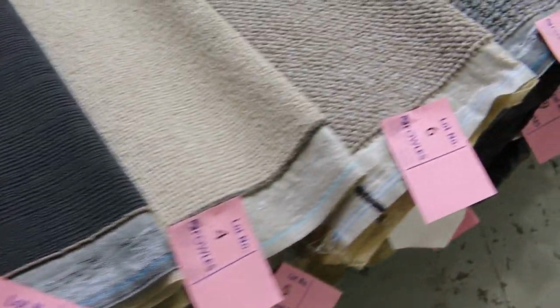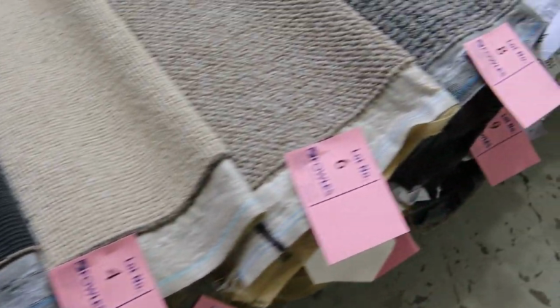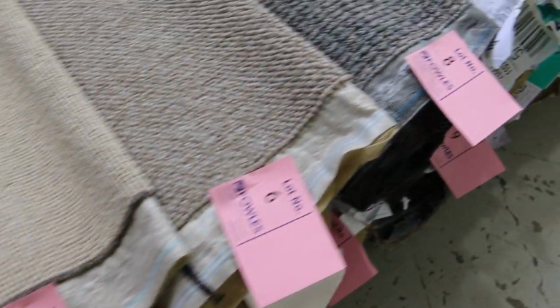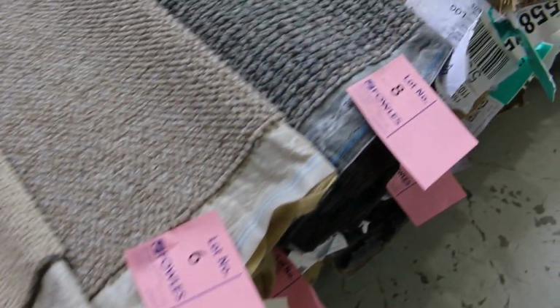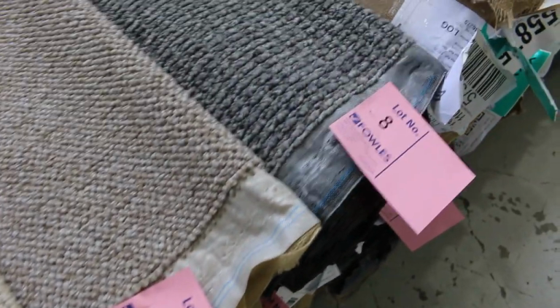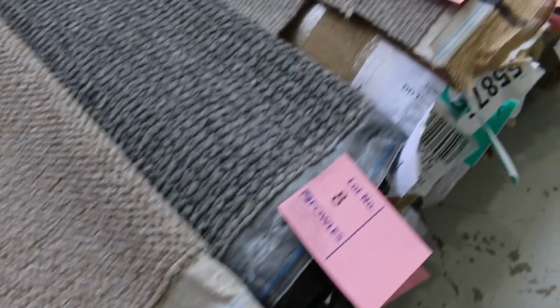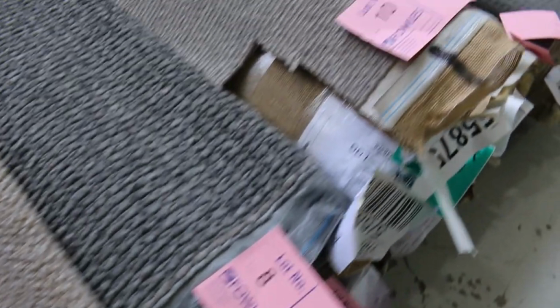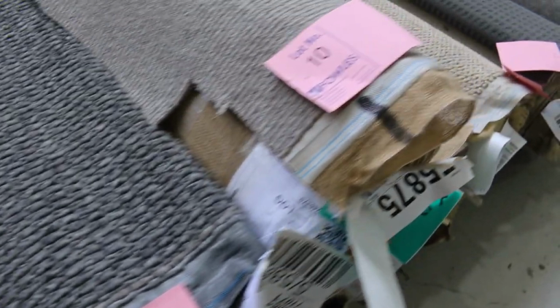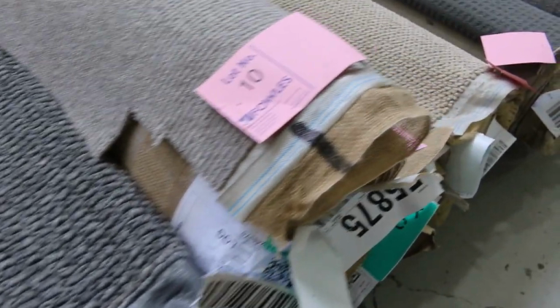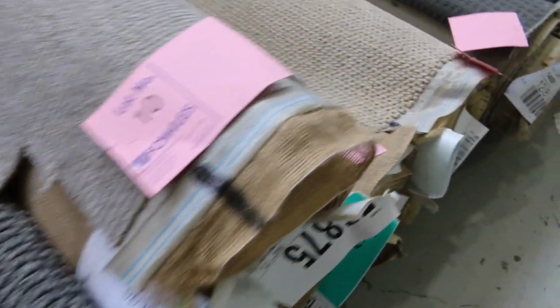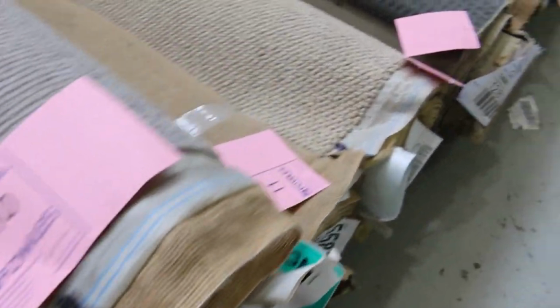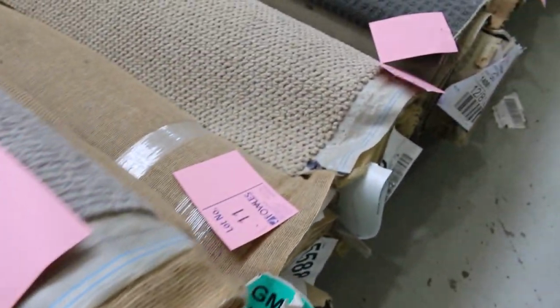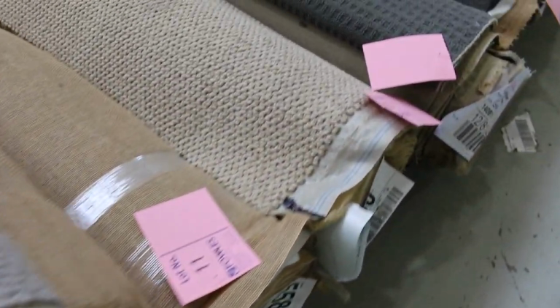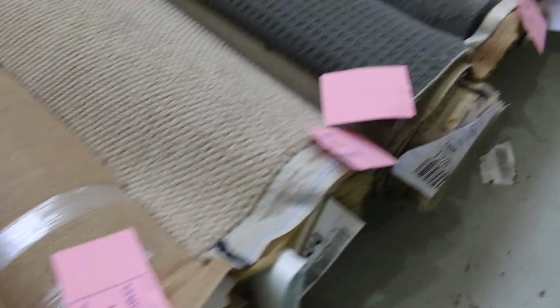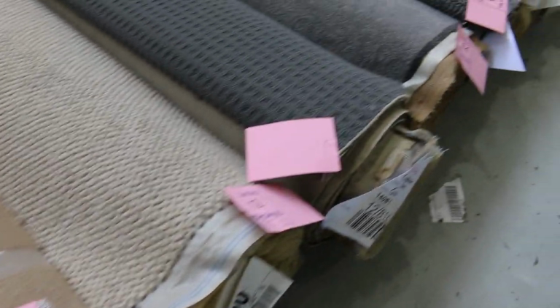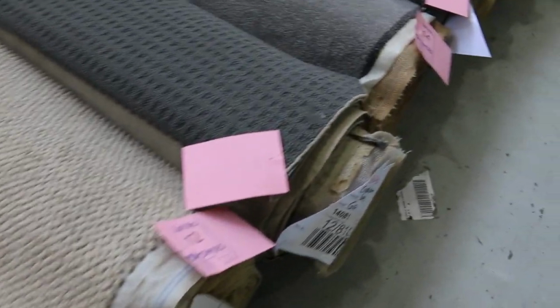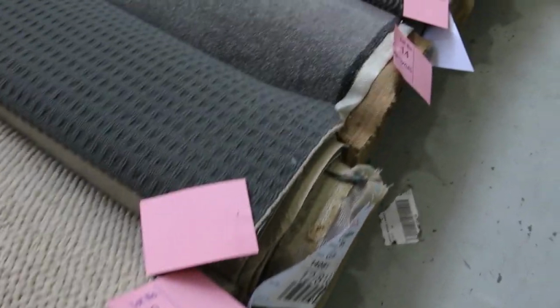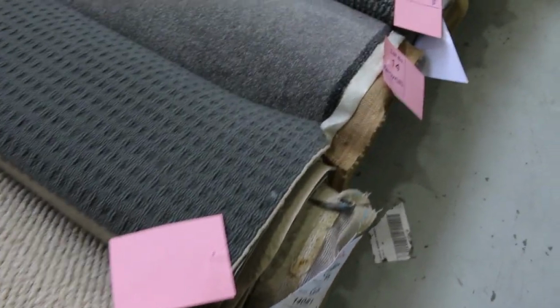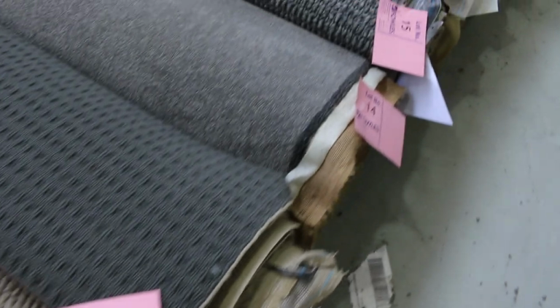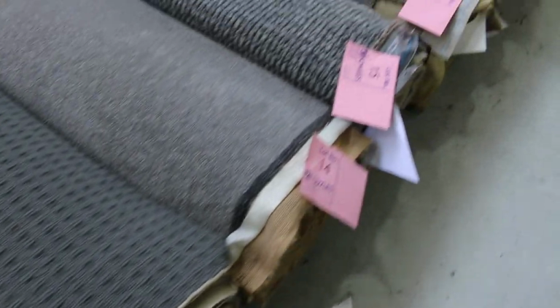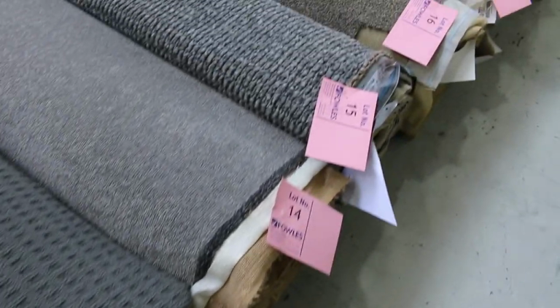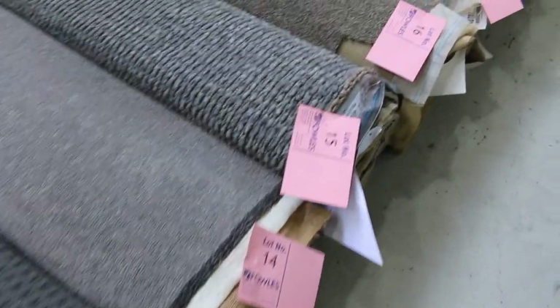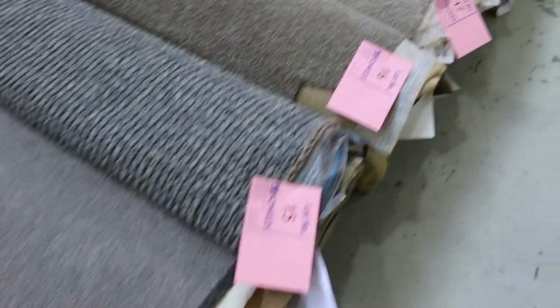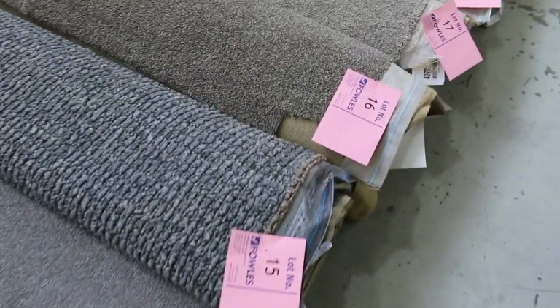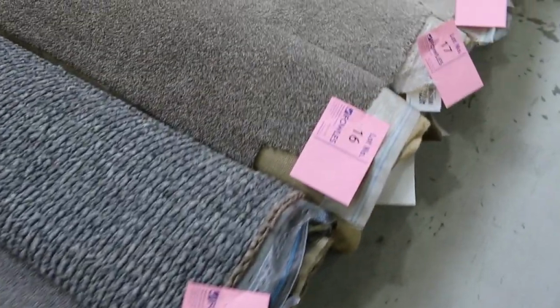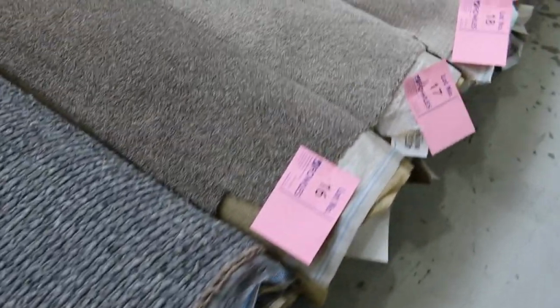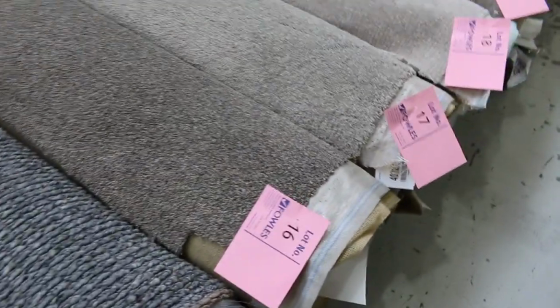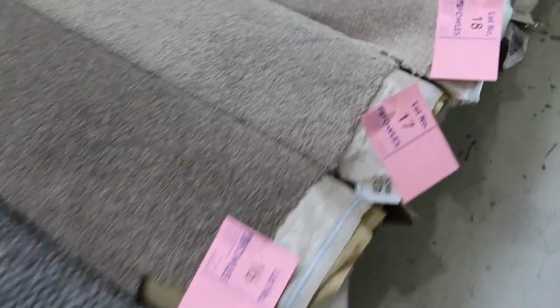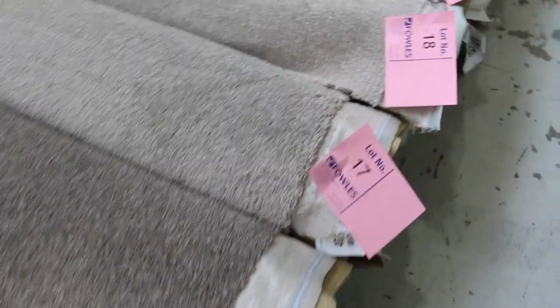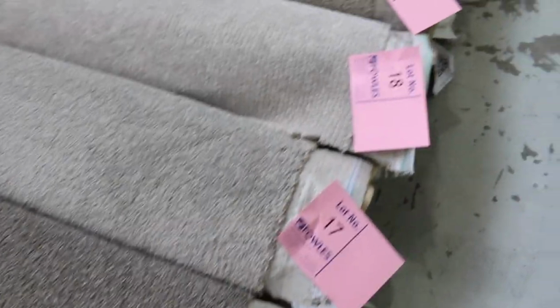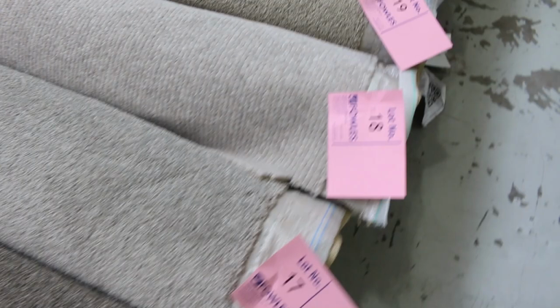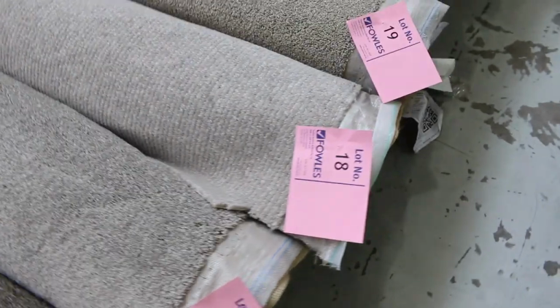This first row here is lots 1 to 41. You'll note that it's probably the smaller rolls — we try and do it in as much size order as we can. There's some beautiful loop piles, some cut piles, and wools in there.